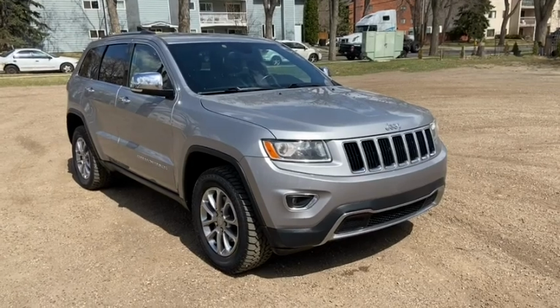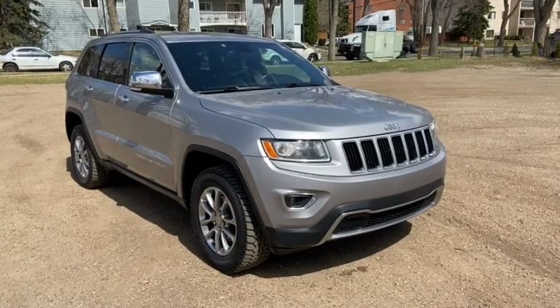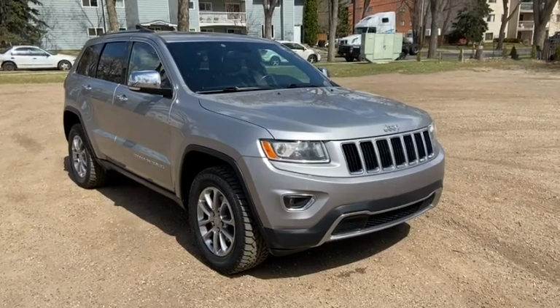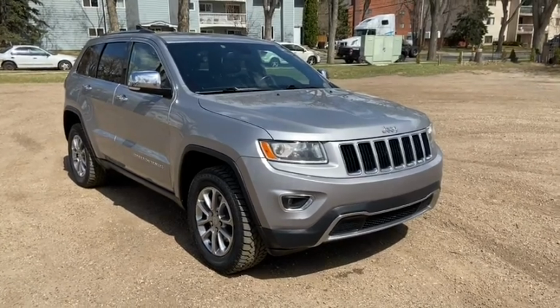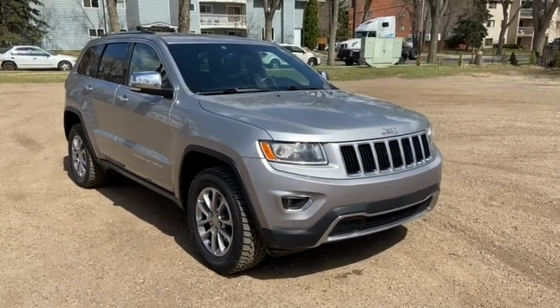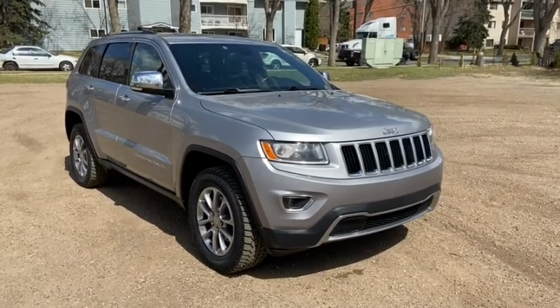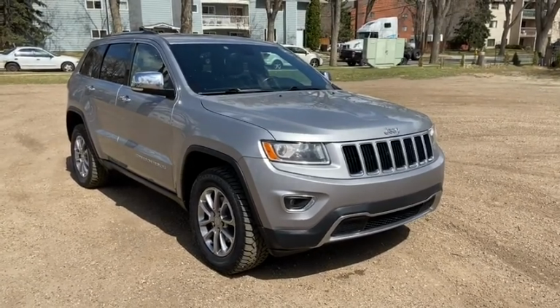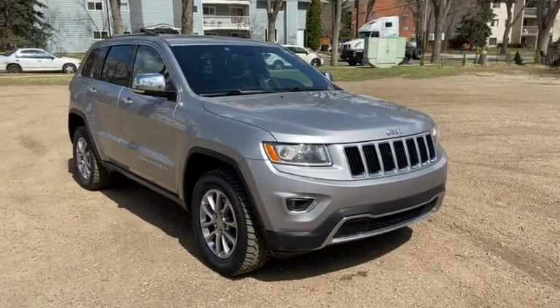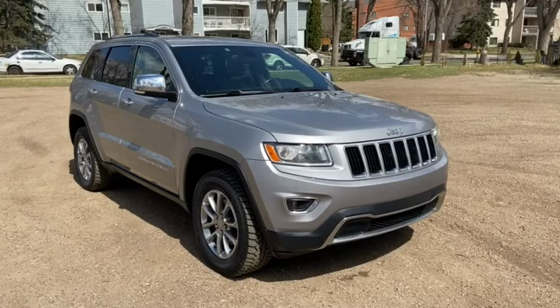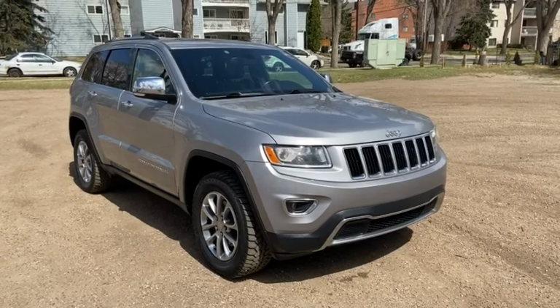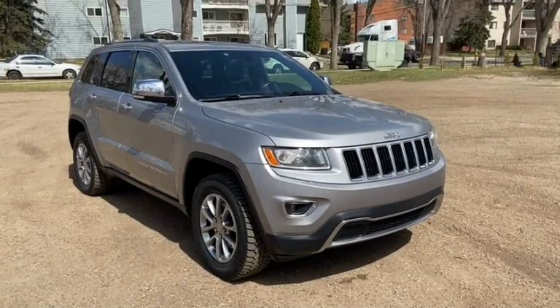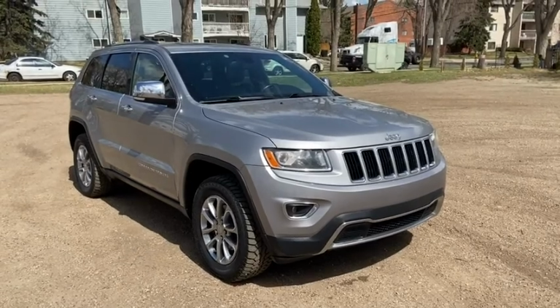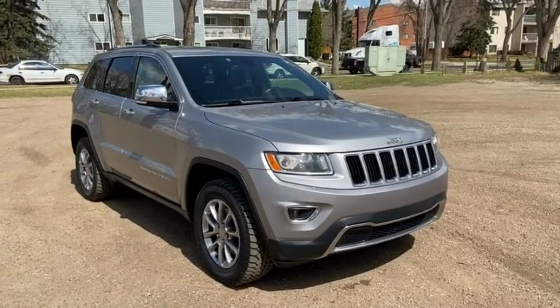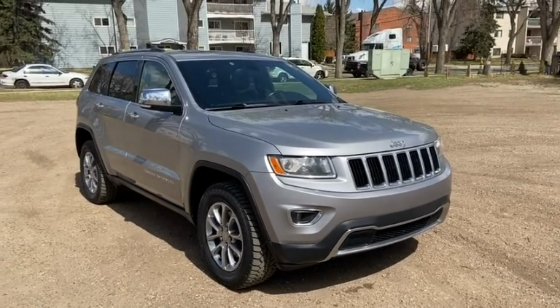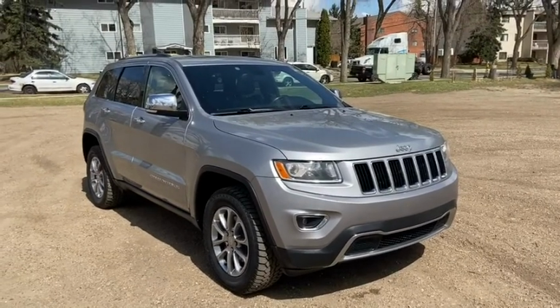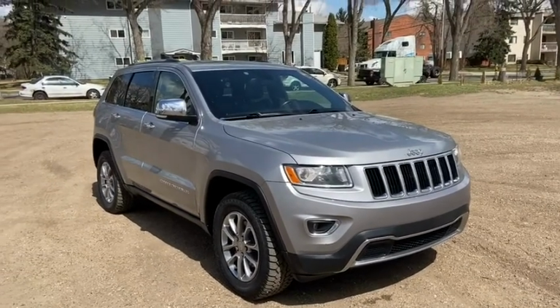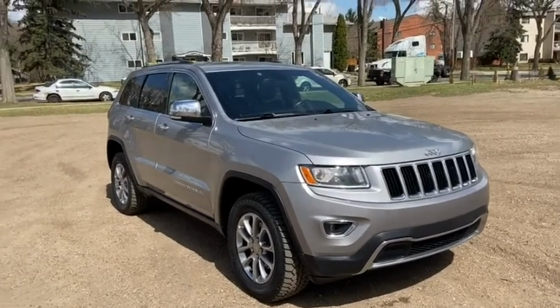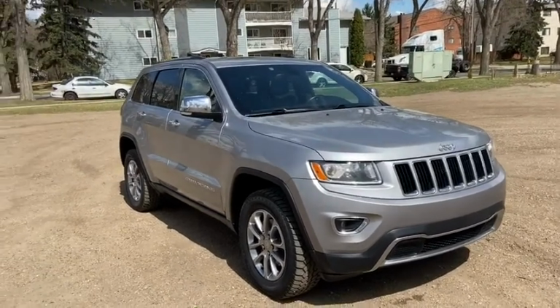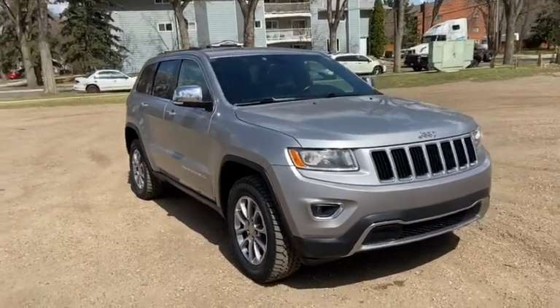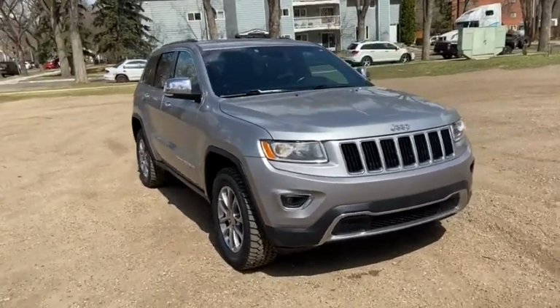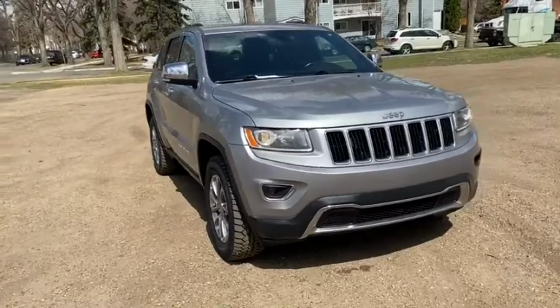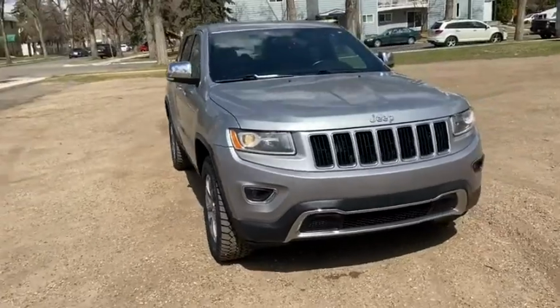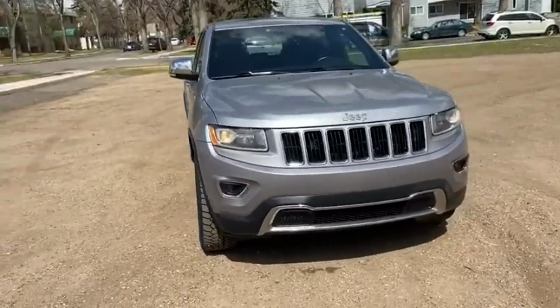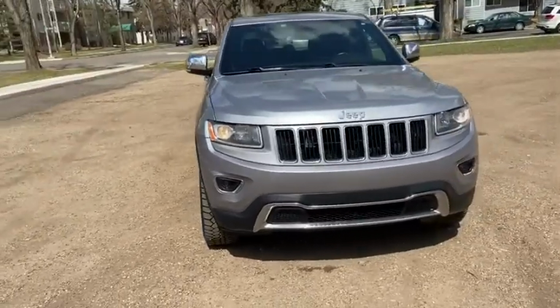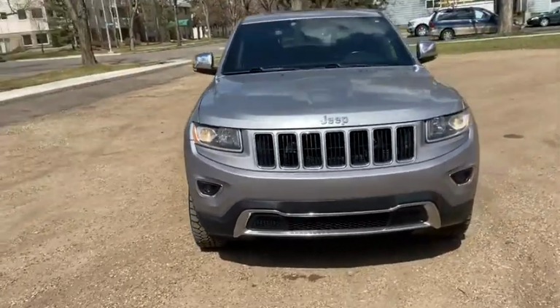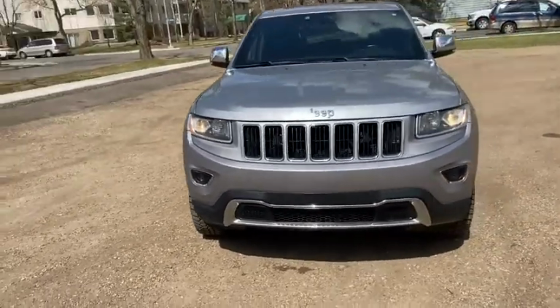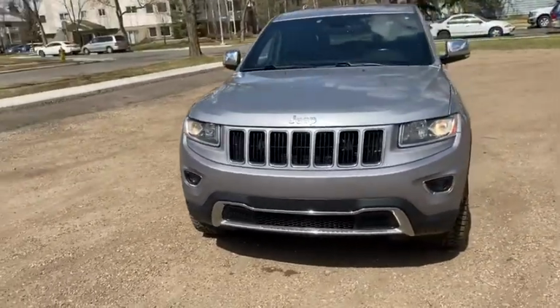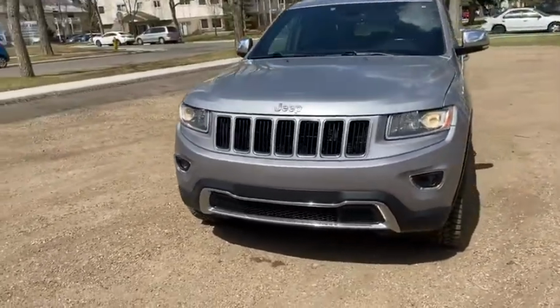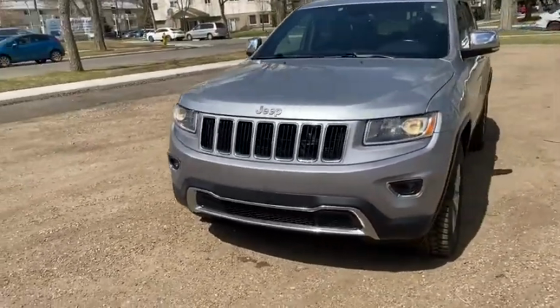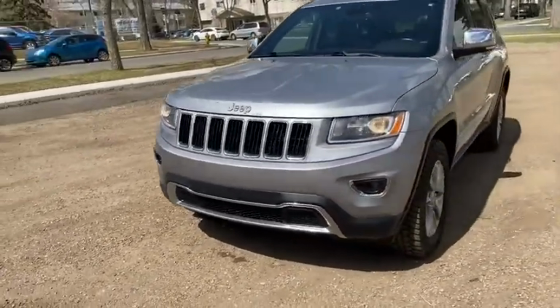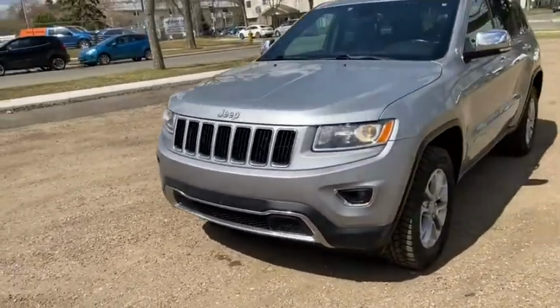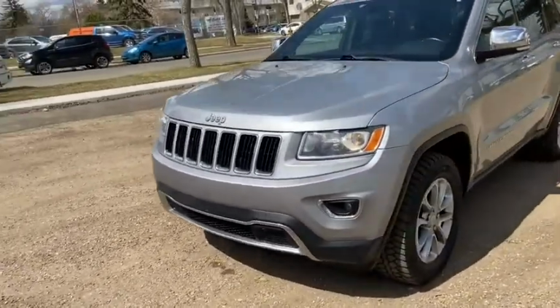Hey, it's Lindsay again at Waterloo Ford Lincoln. Today I'm showing you this 2016 Jeep Grand Cherokee Limited in Silver. This Grand Cherokee has a 3.6 liter V6 engine with automatic transmission and four-wheel drive.